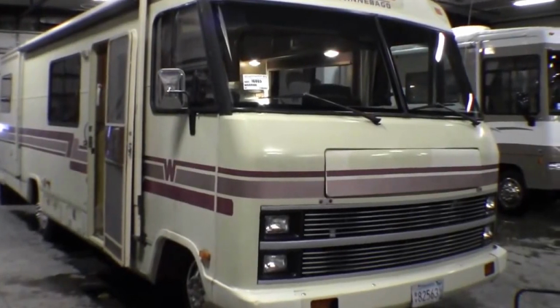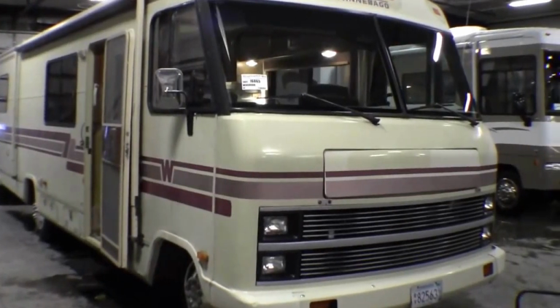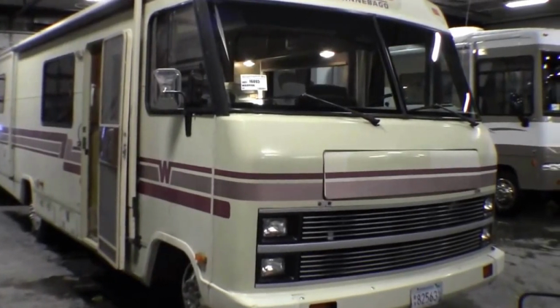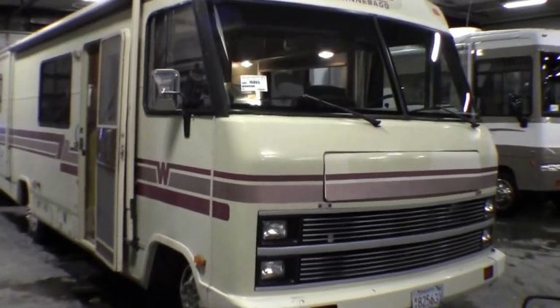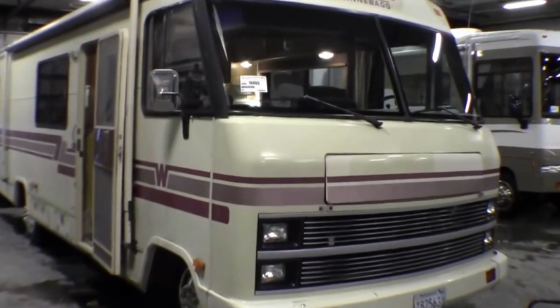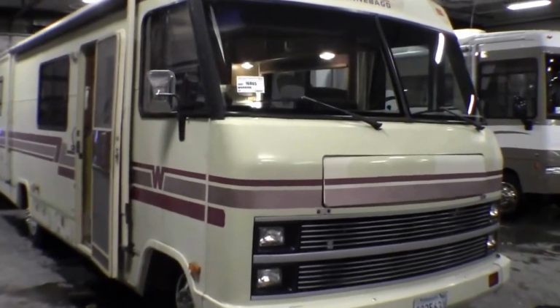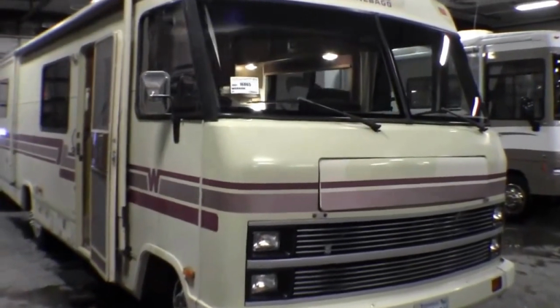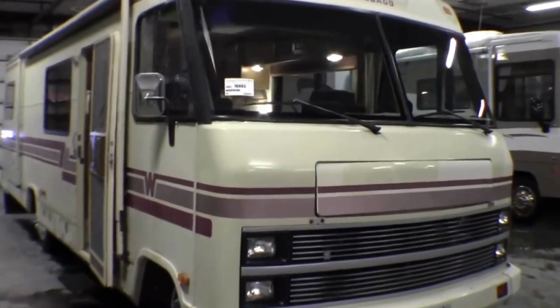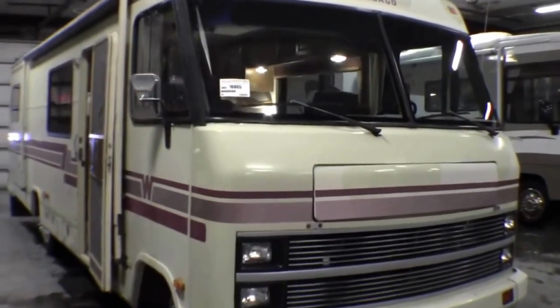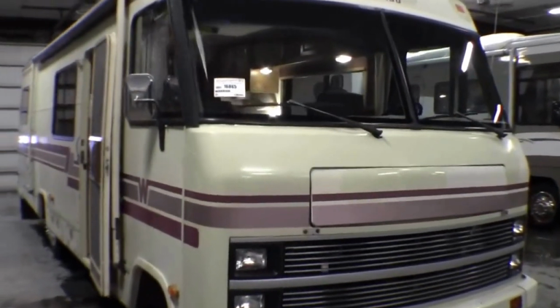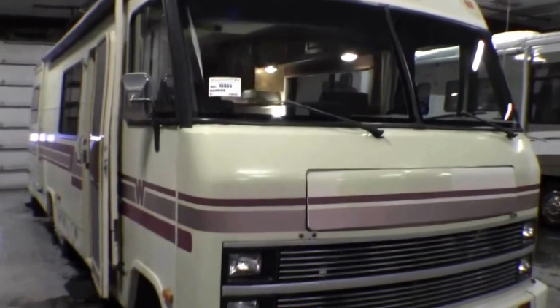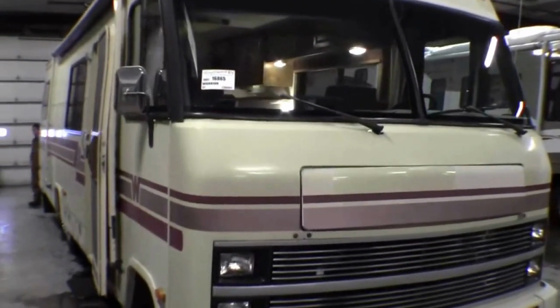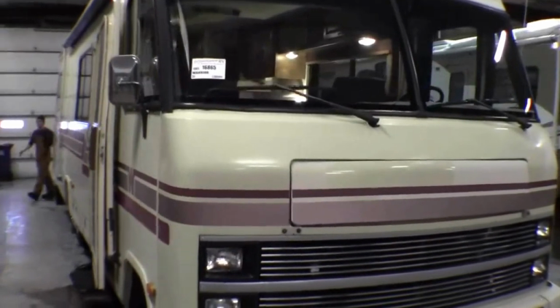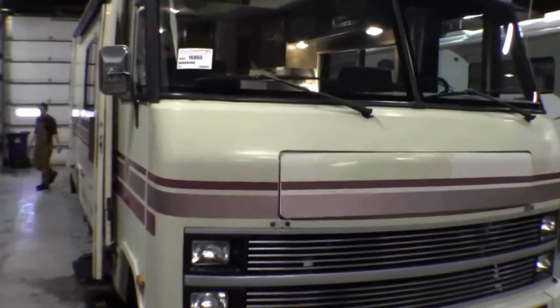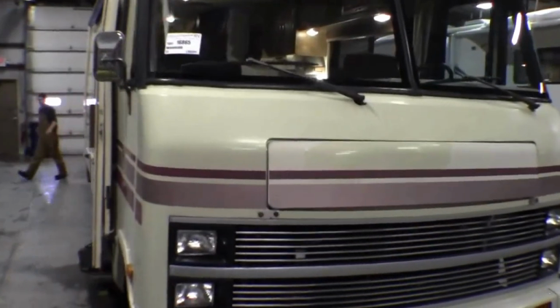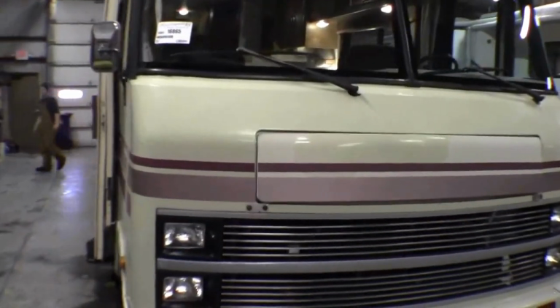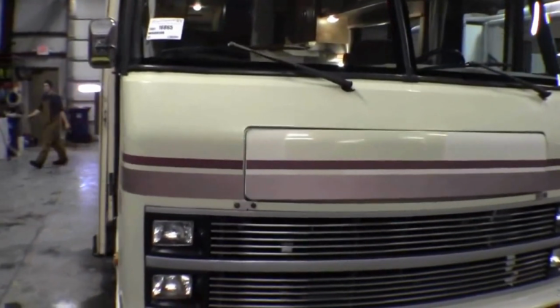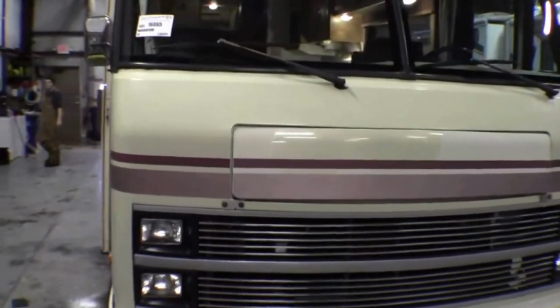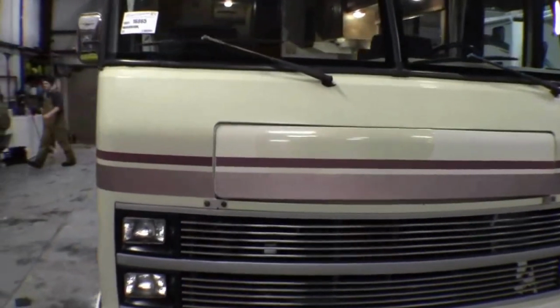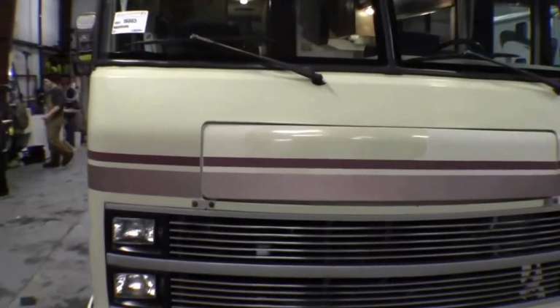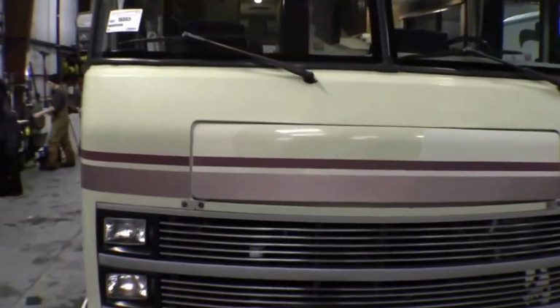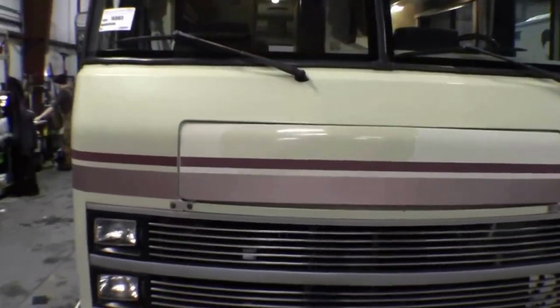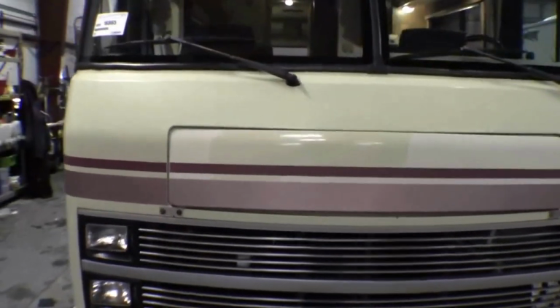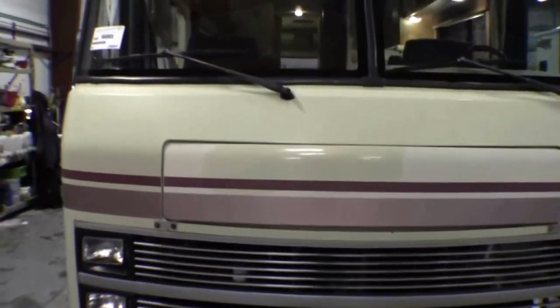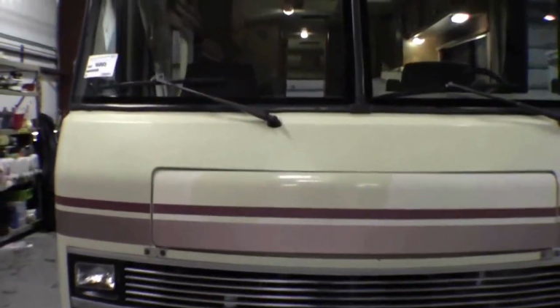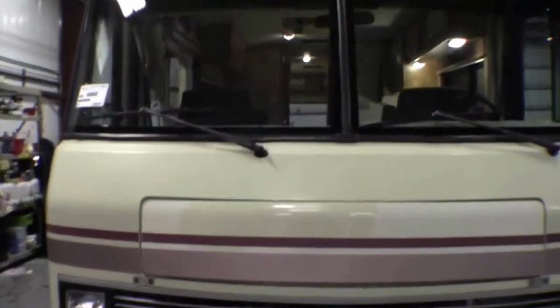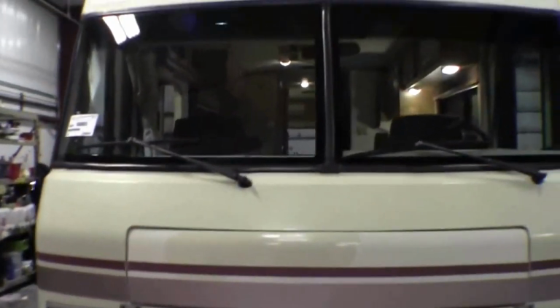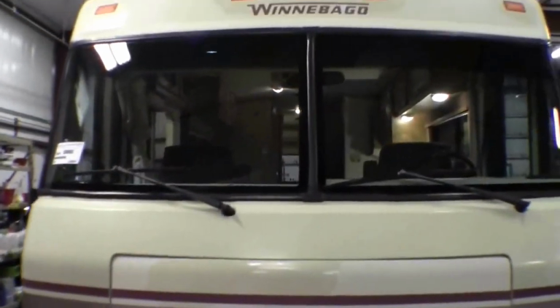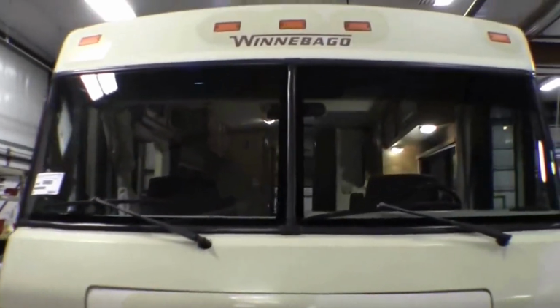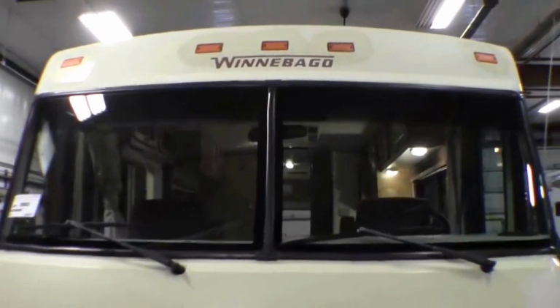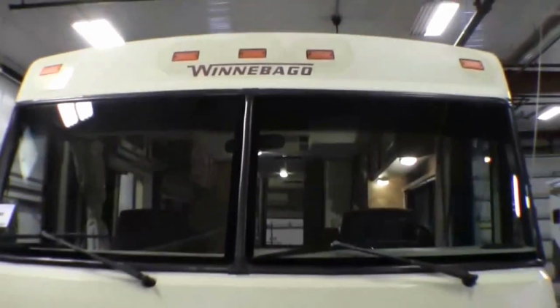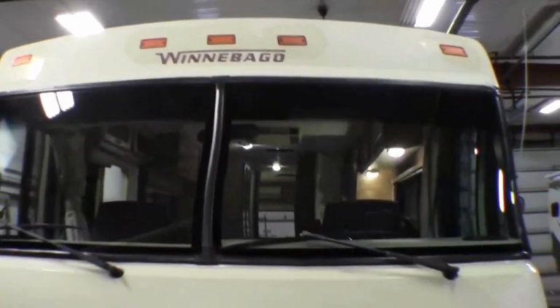Hello, my name is Andy Johnson. I'm at Bullion RV in beautiful Duluth, Minnesota. Today I want to take a little bit of time and show you our 1991 31-foot Winnebago Warrior.